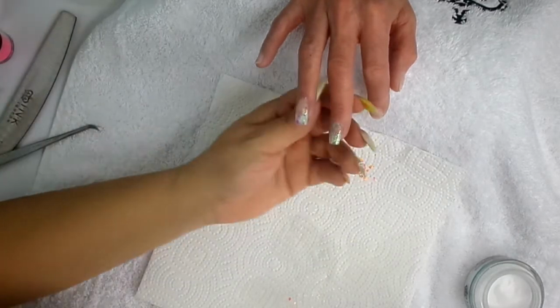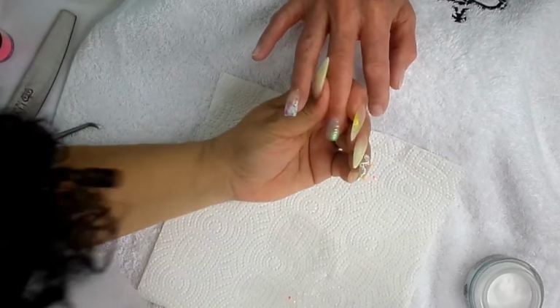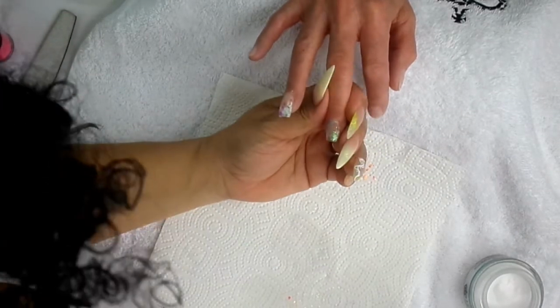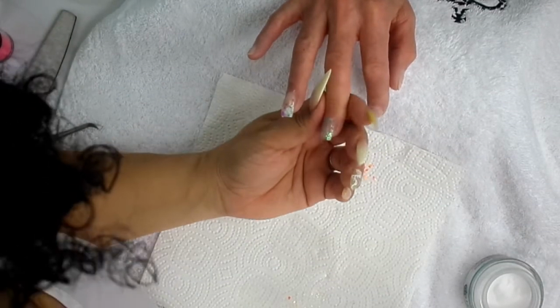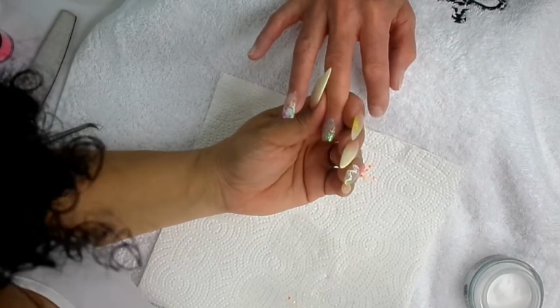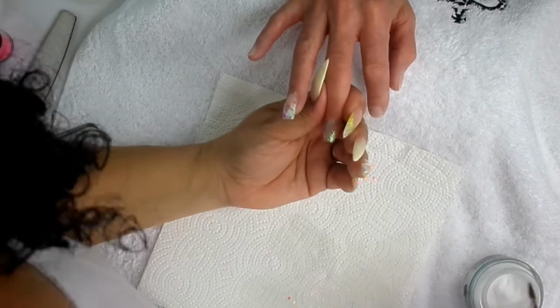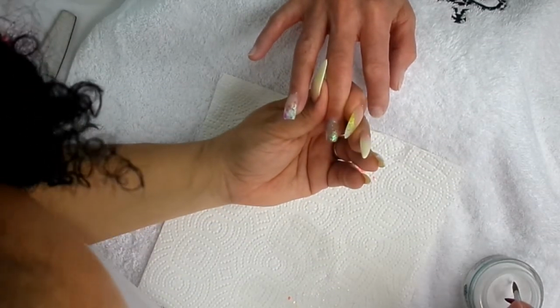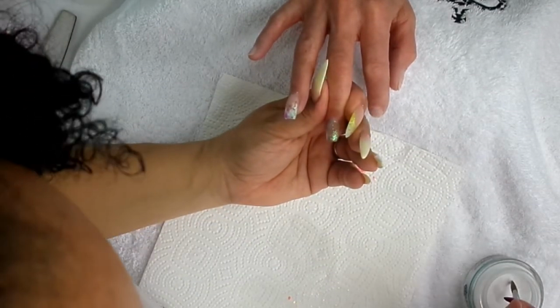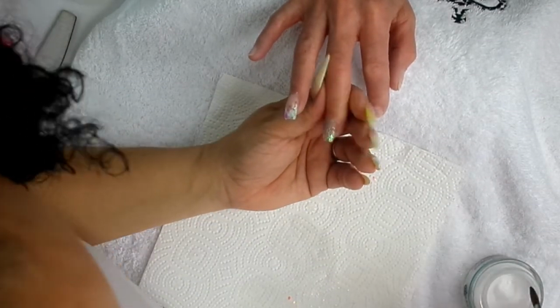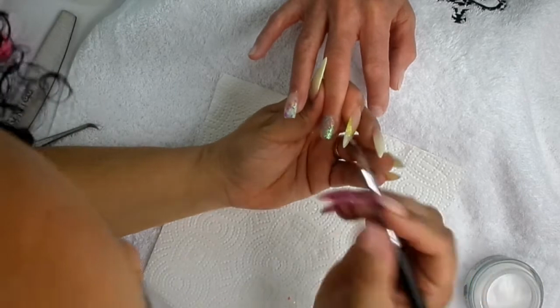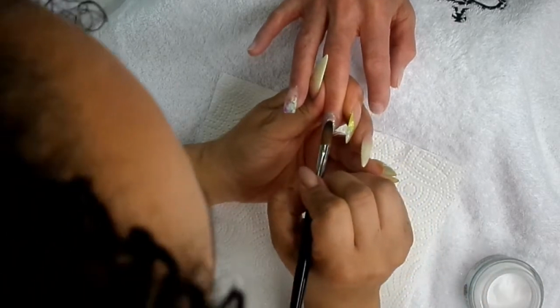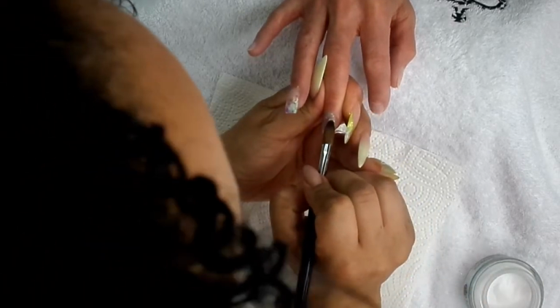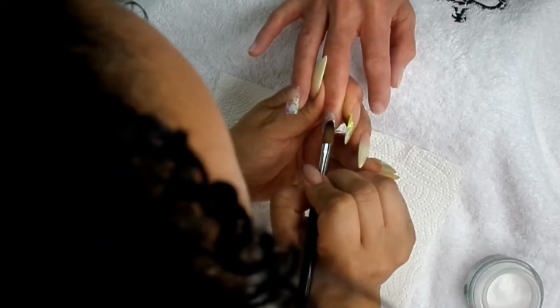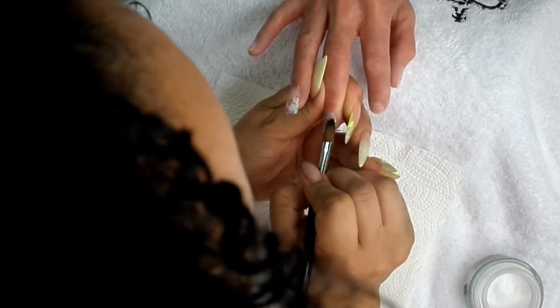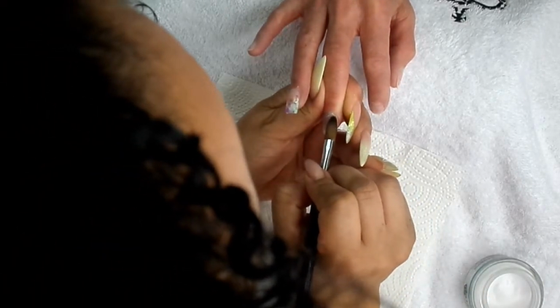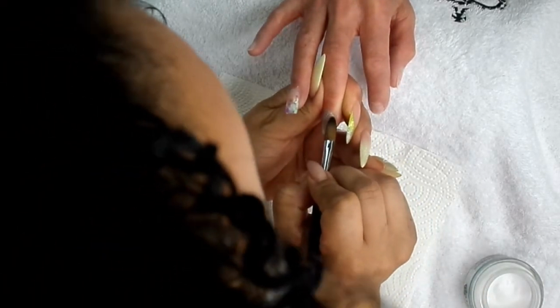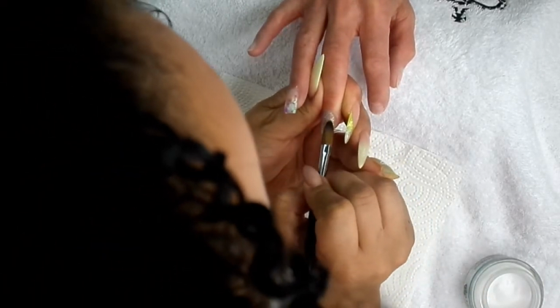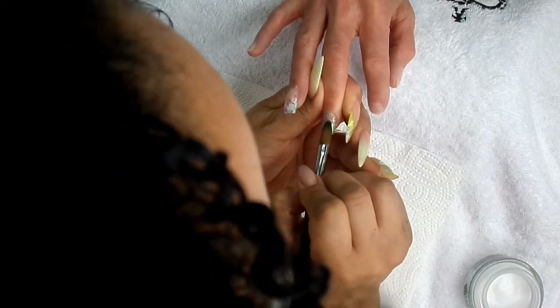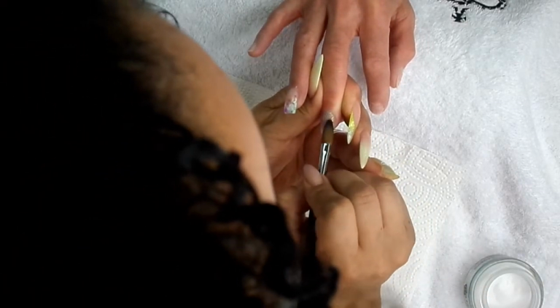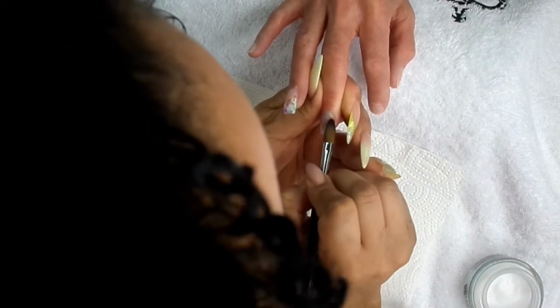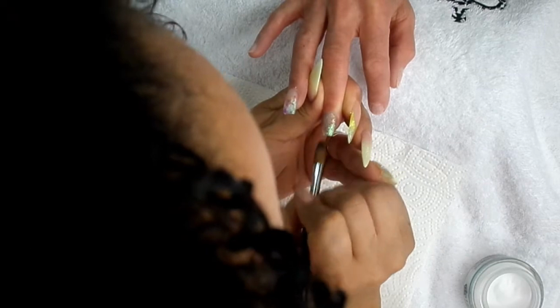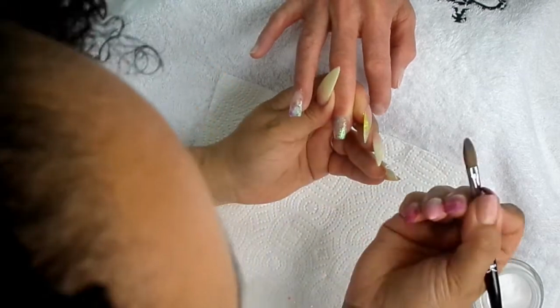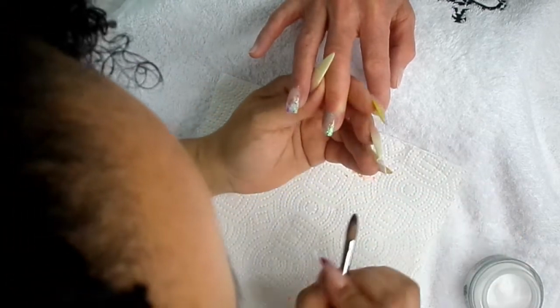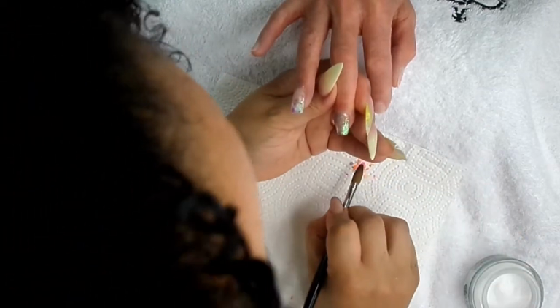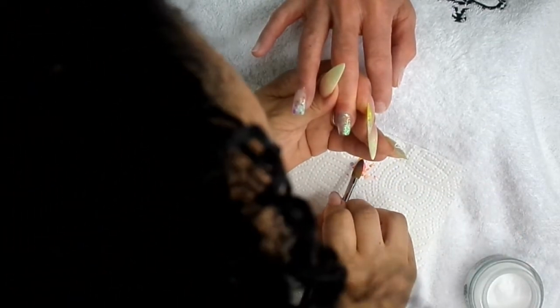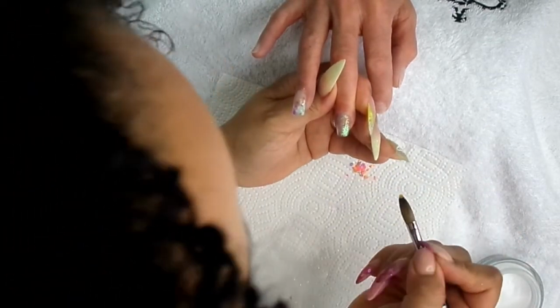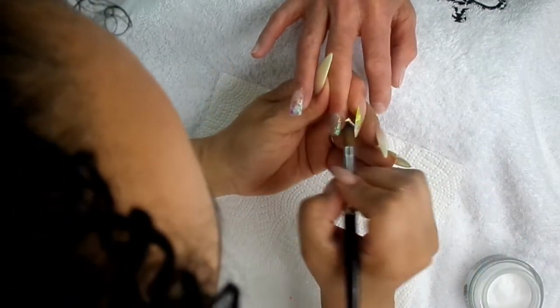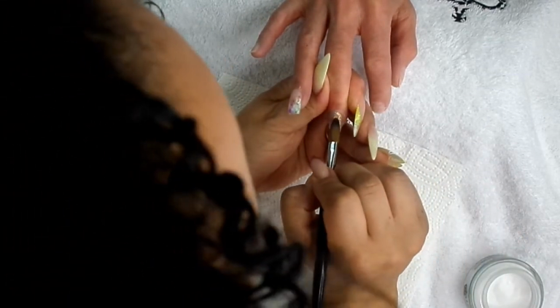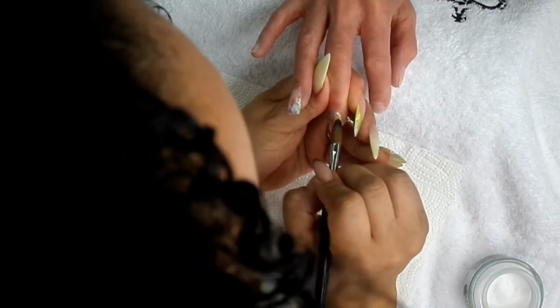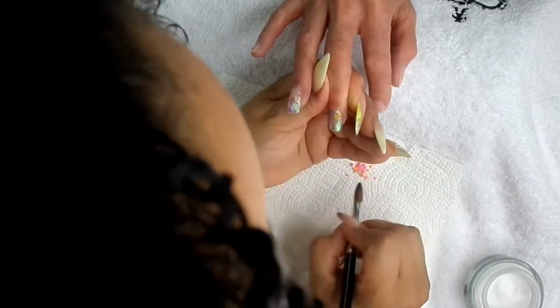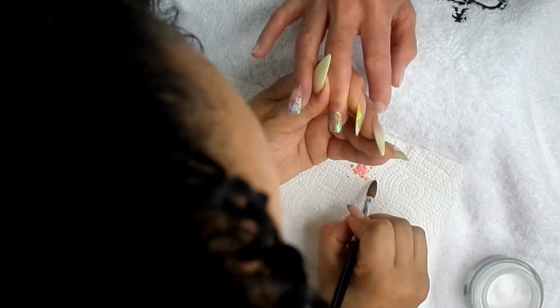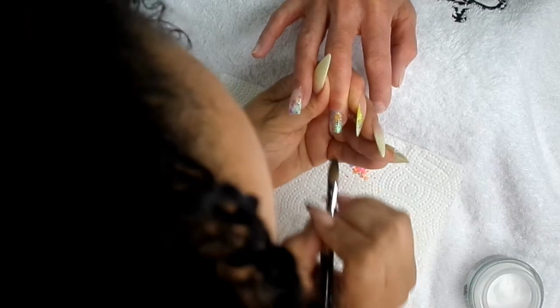What I like to do is use really, really thin Mrs. Clear and just pop it where I want the dots to go, and then with my wet brush, I pick them up and place them where I want them to go.